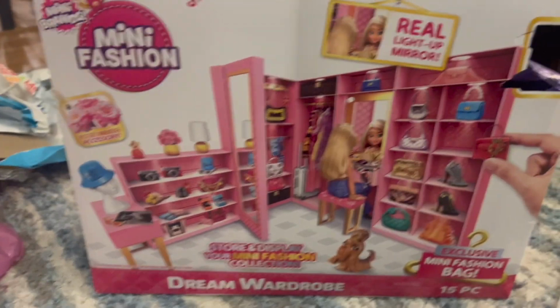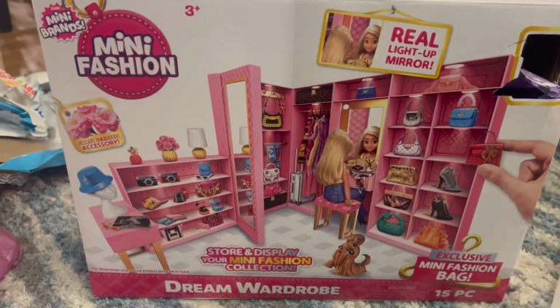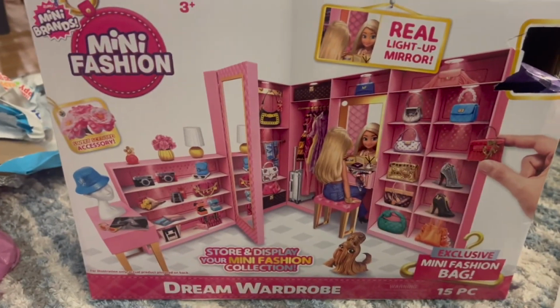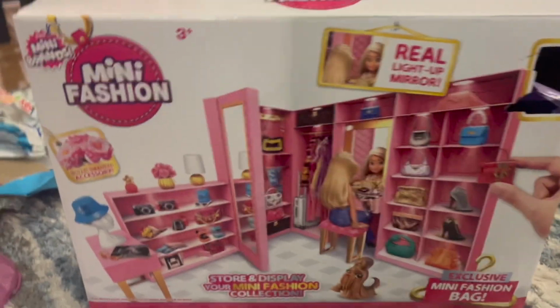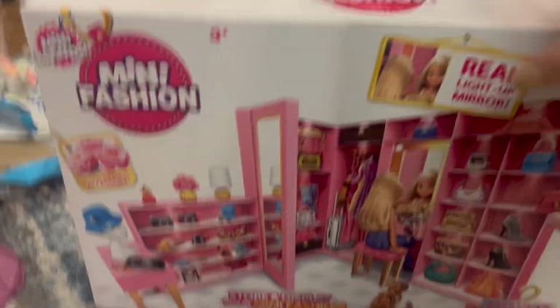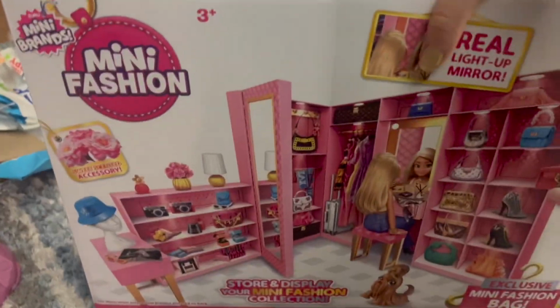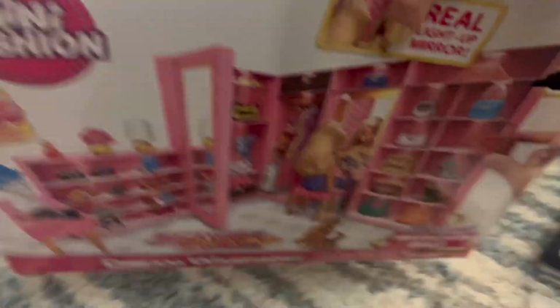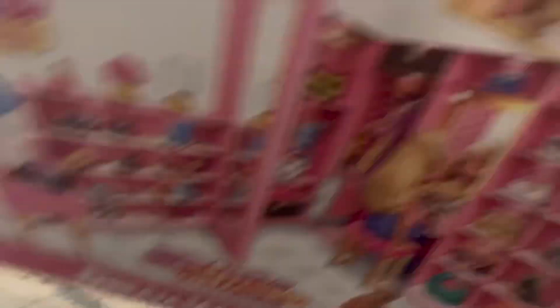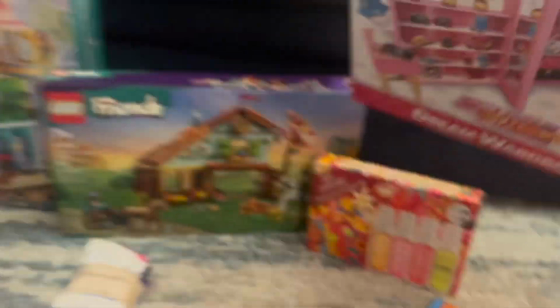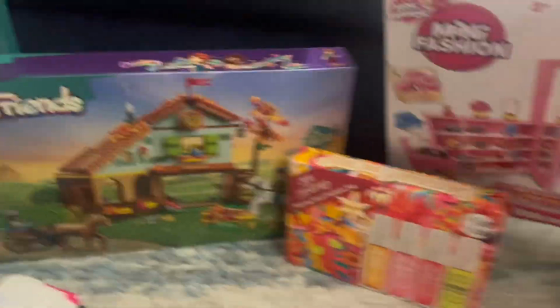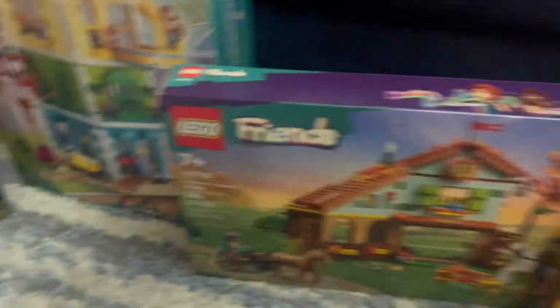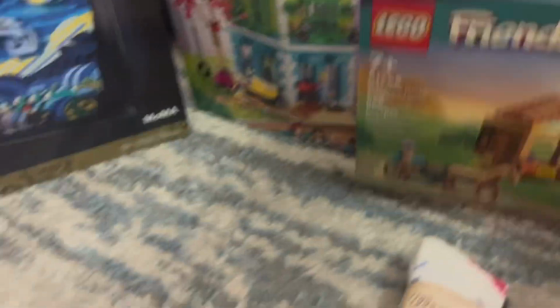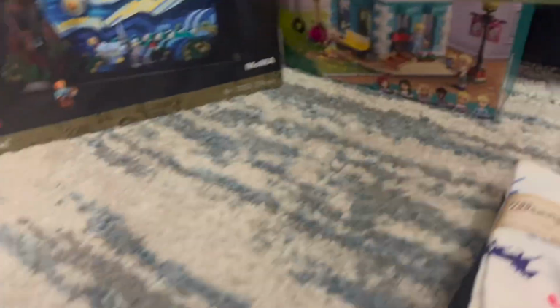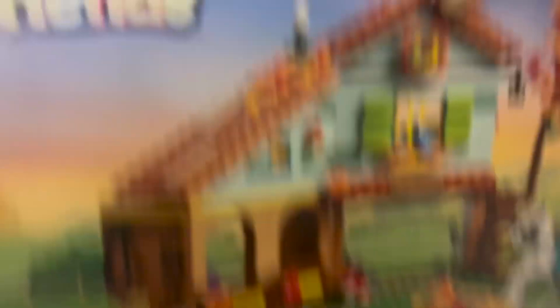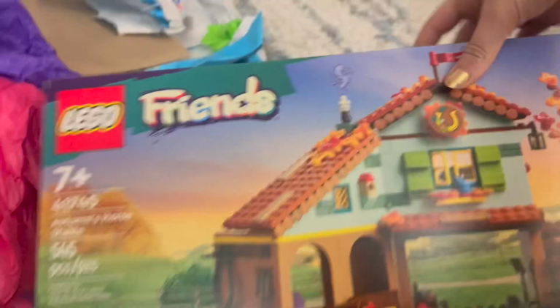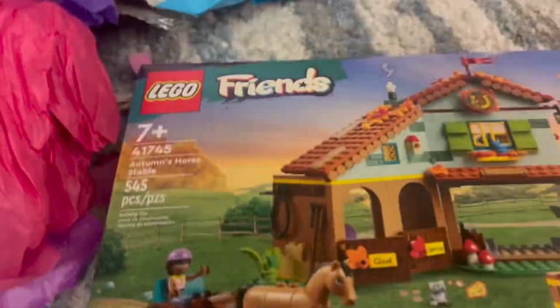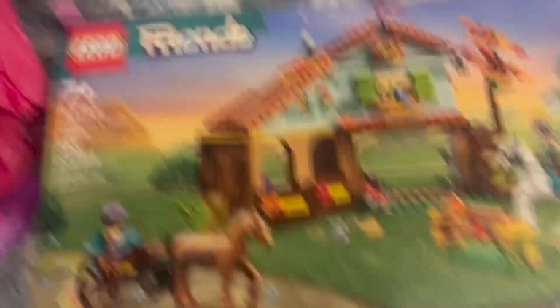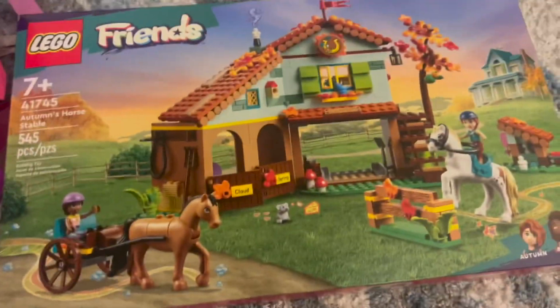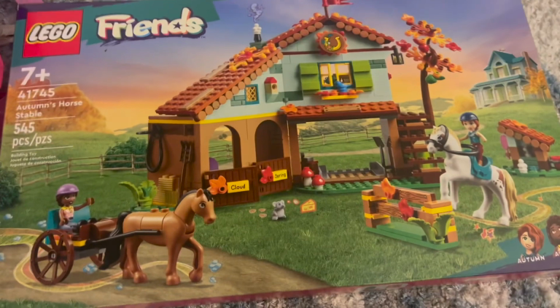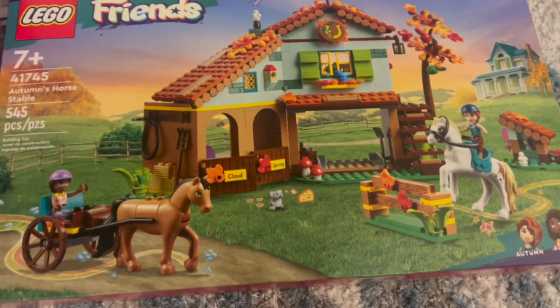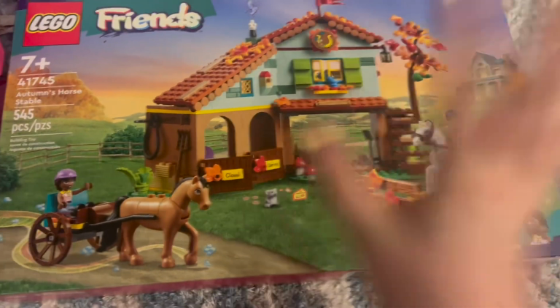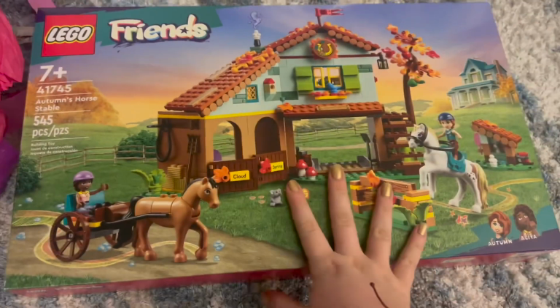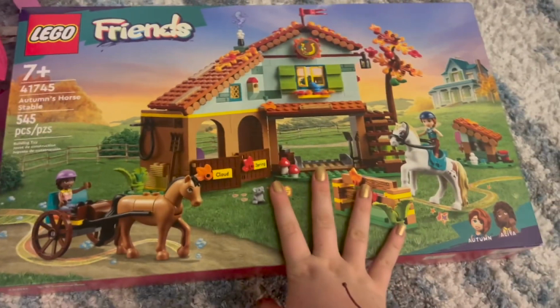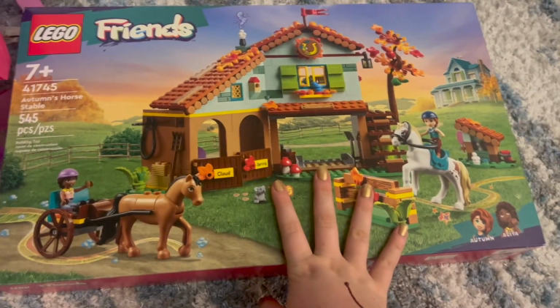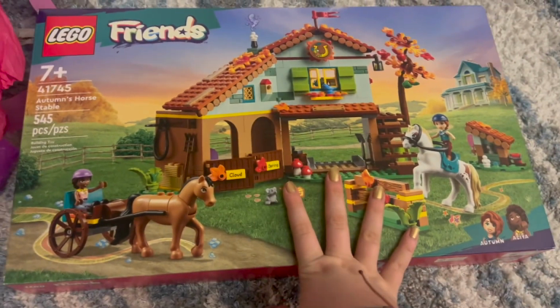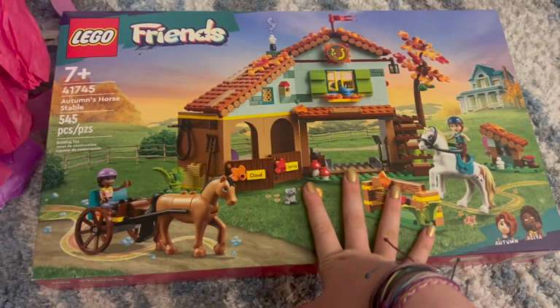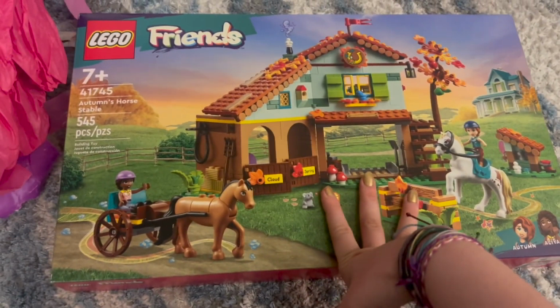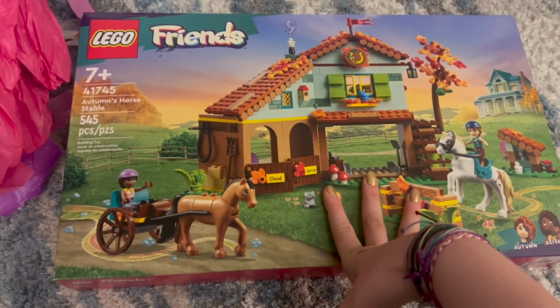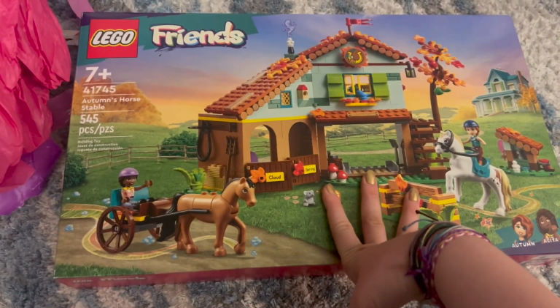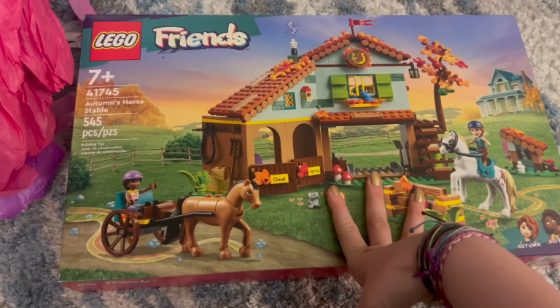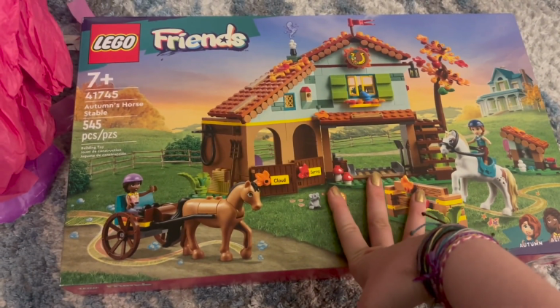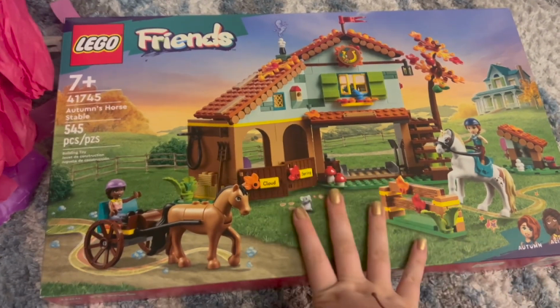I got this — it's a Mini Fashions Dream Wardrobe, I already opened it up, it's really cool. I also got this Lego Friends horse set, it's called Autumn's Horse Stable, and it's really cool.